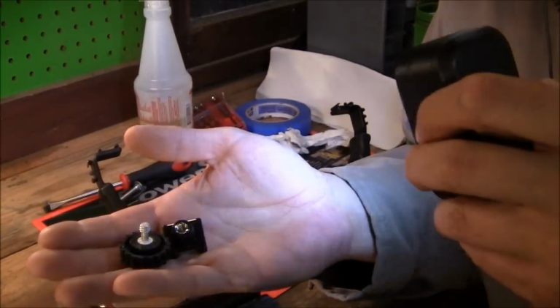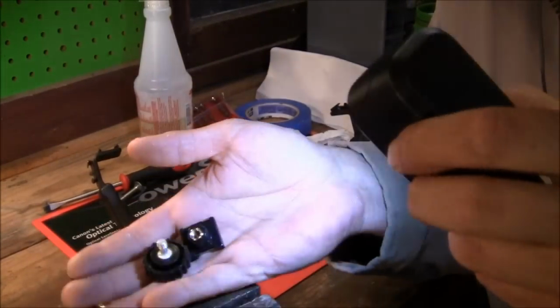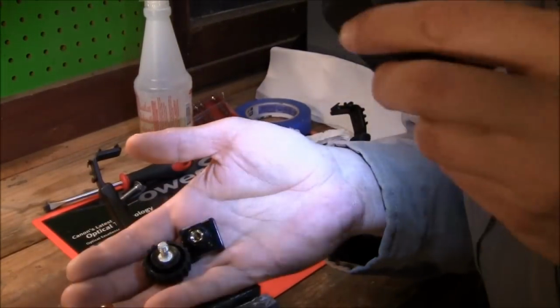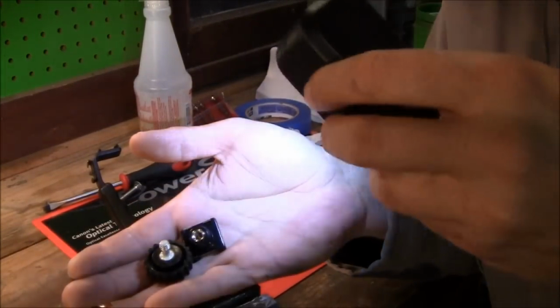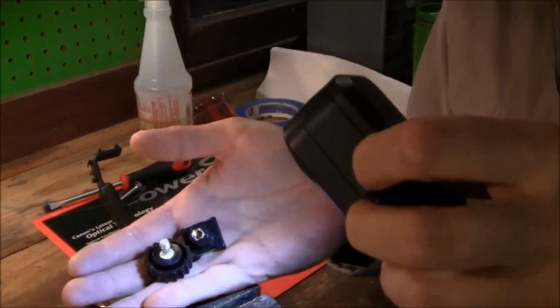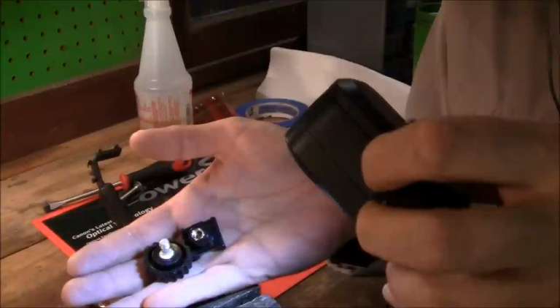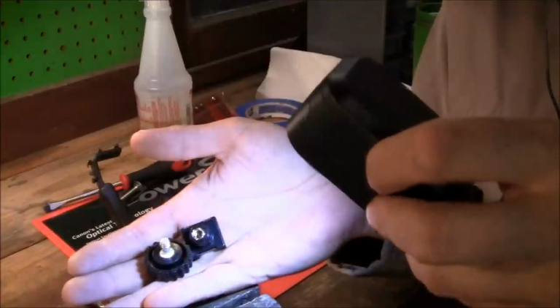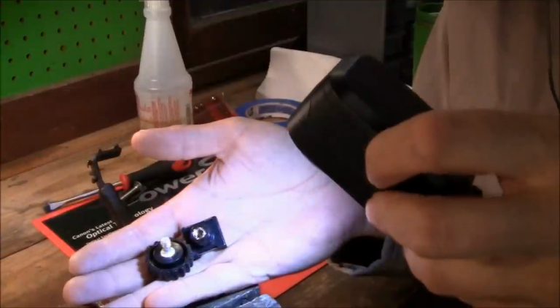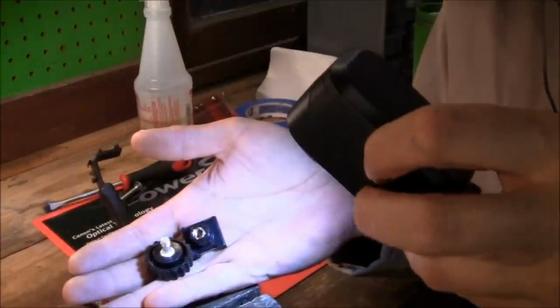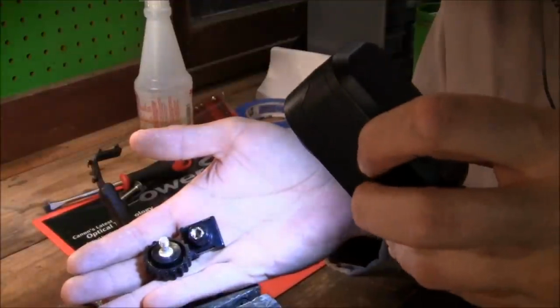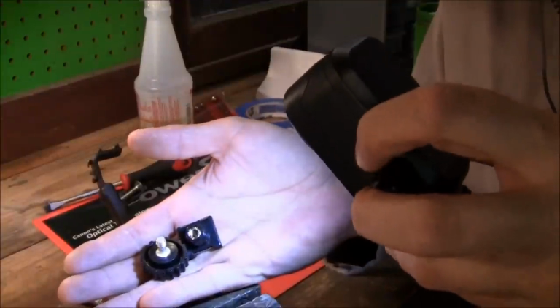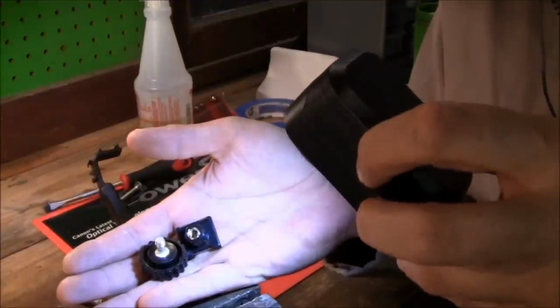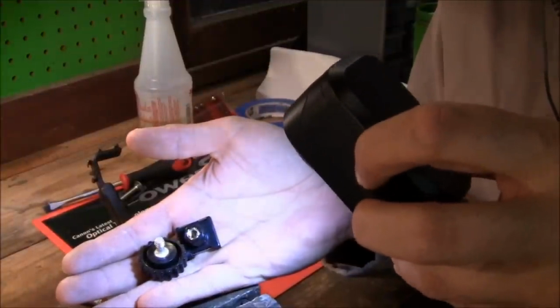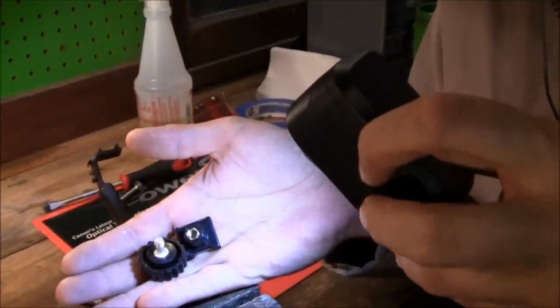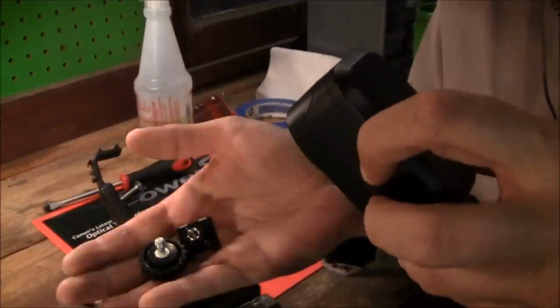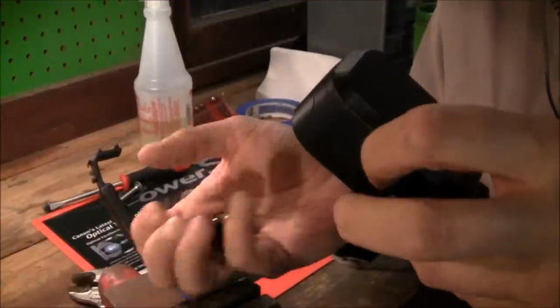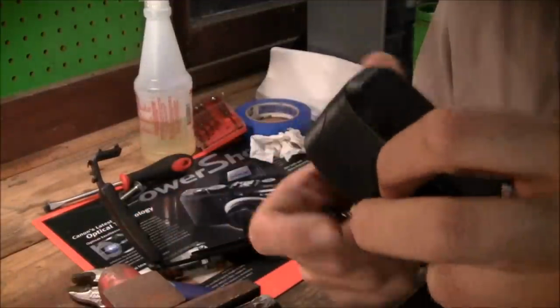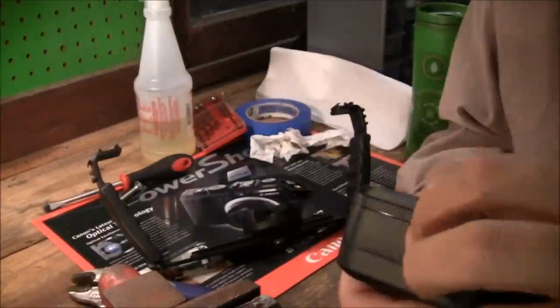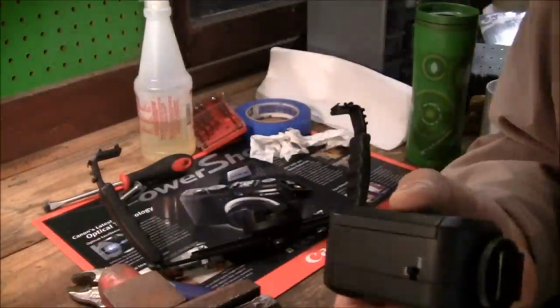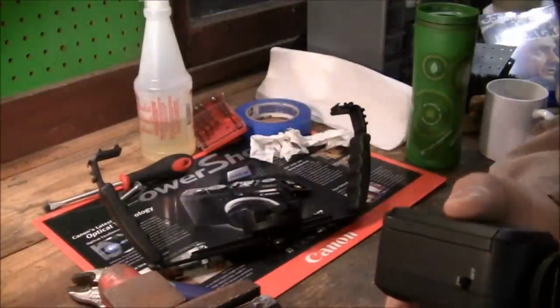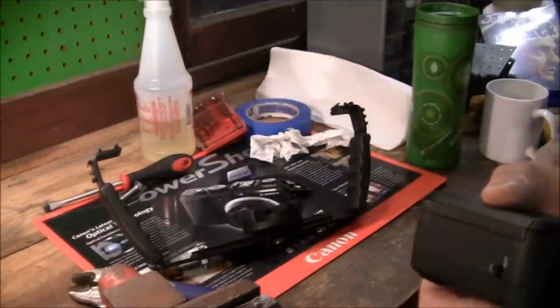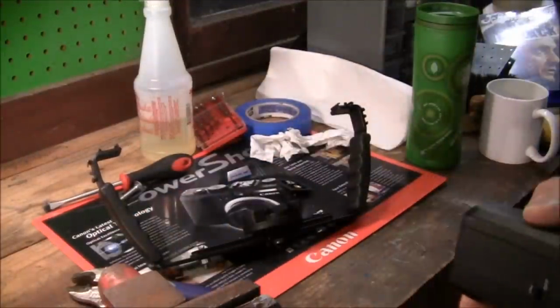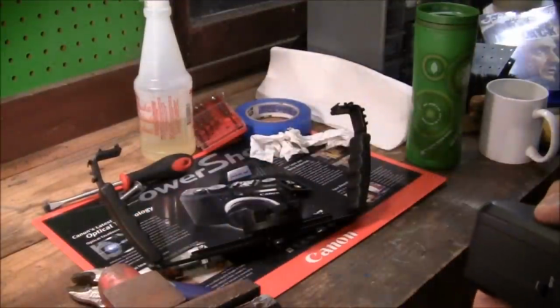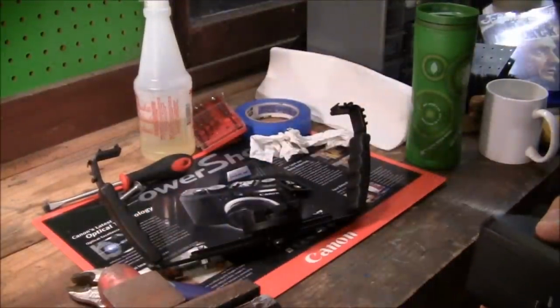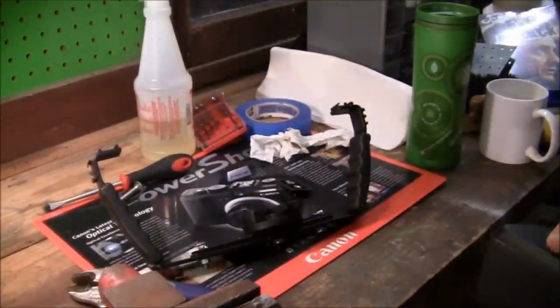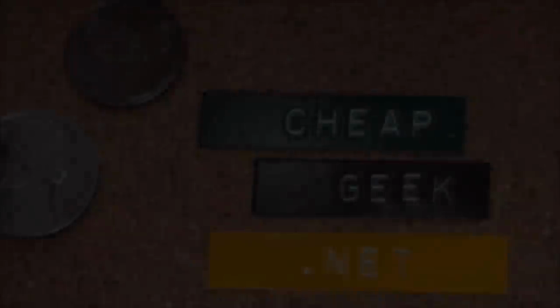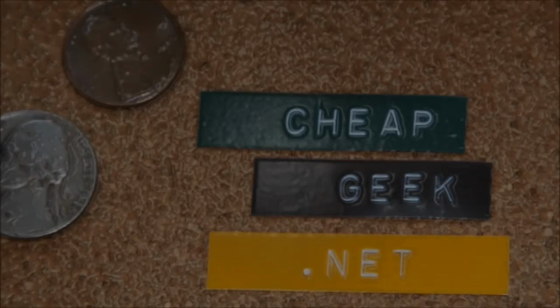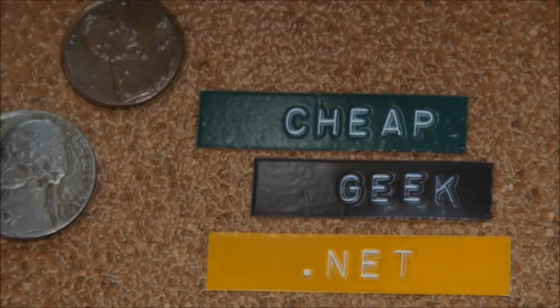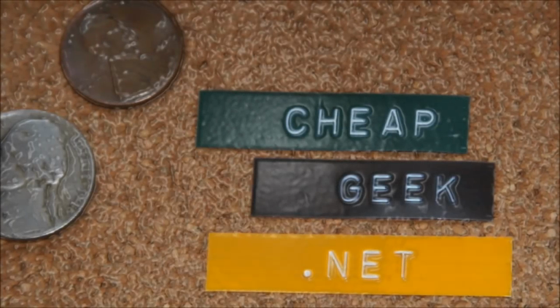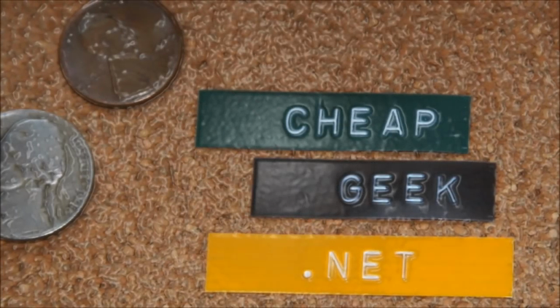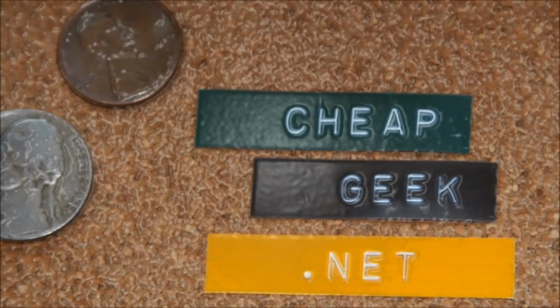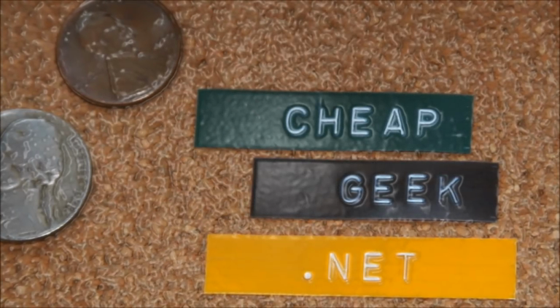Very nice. It's a handy little light right here. Not too bright, but it's pretty bright. Anyway, there you go — see you later. I like peanut butter.